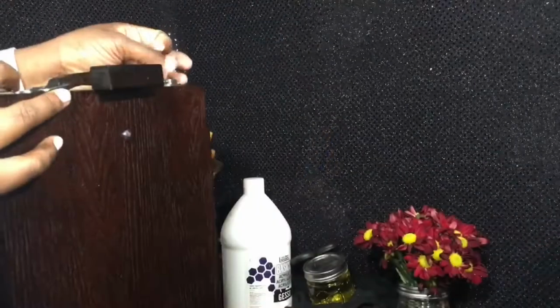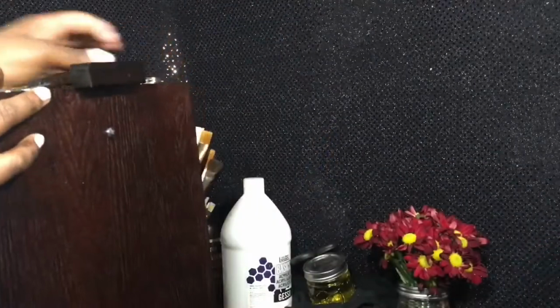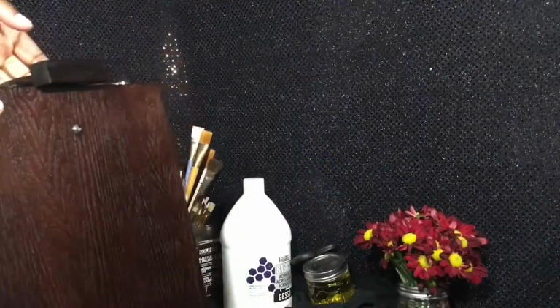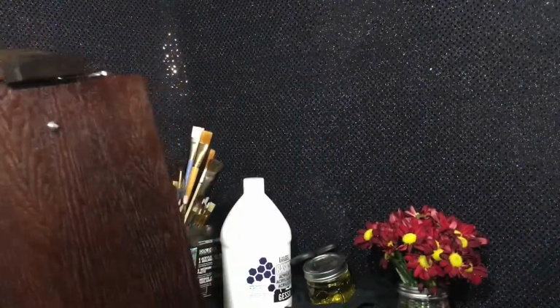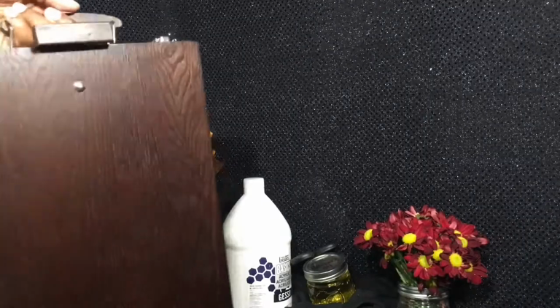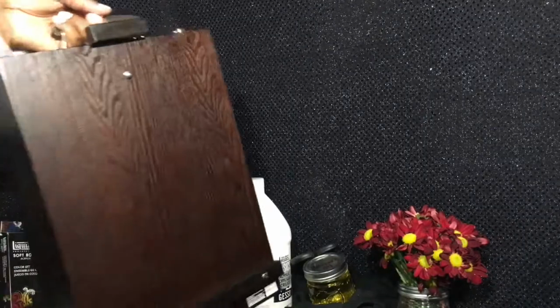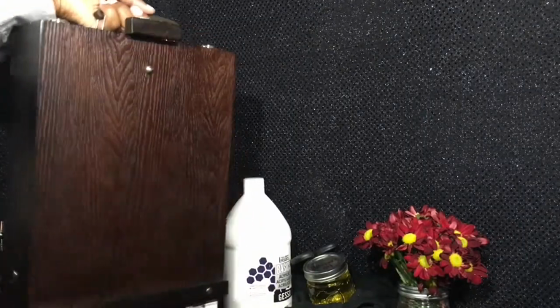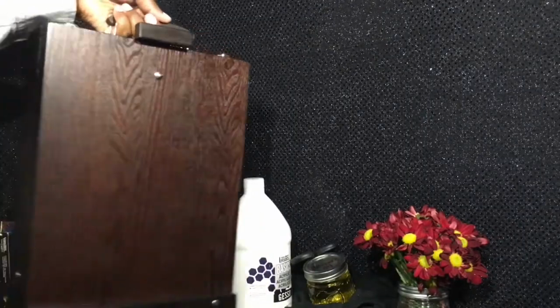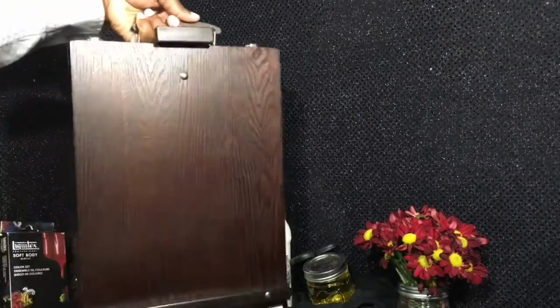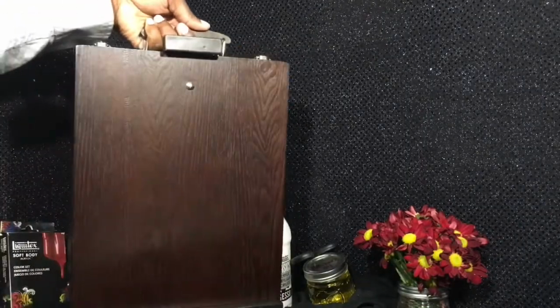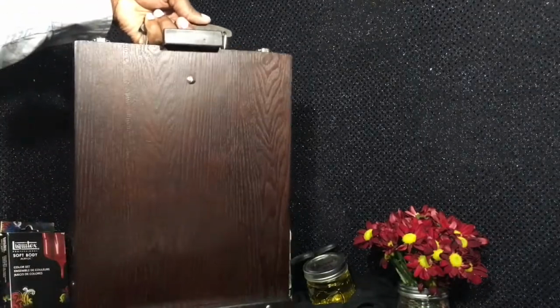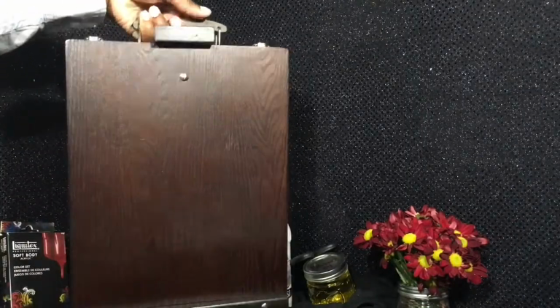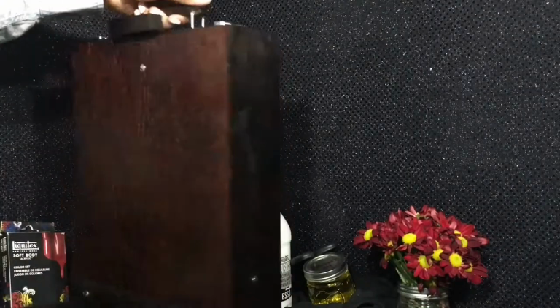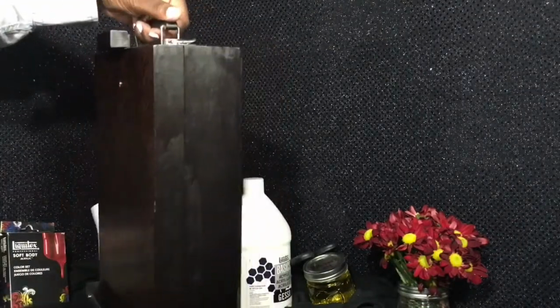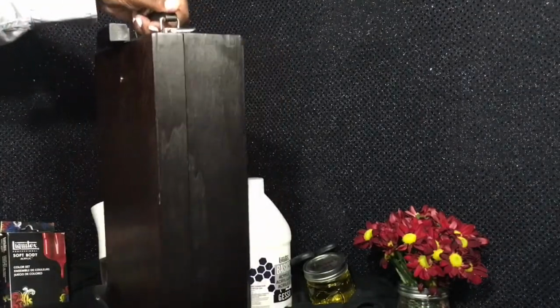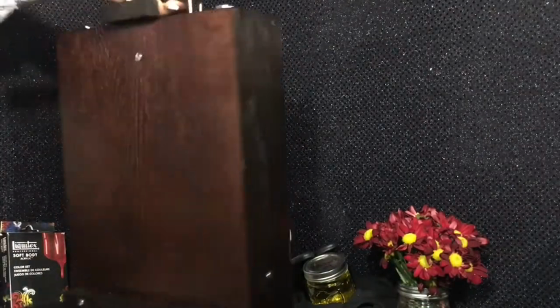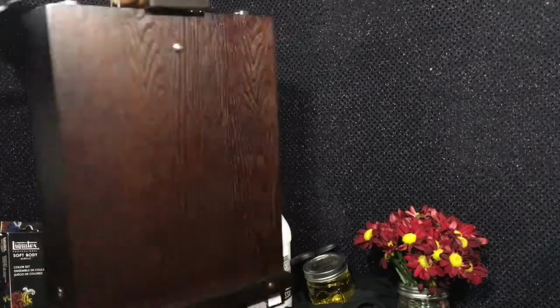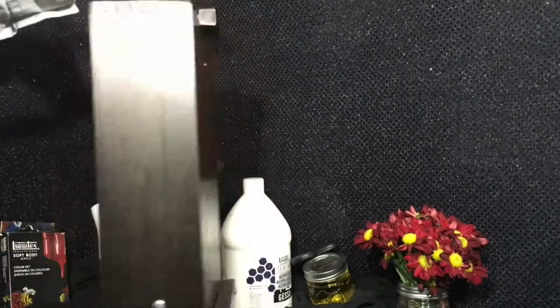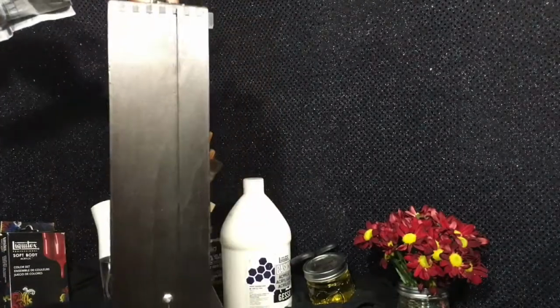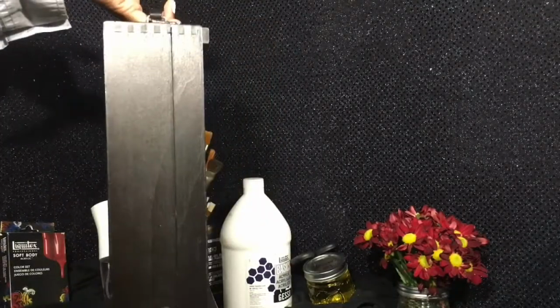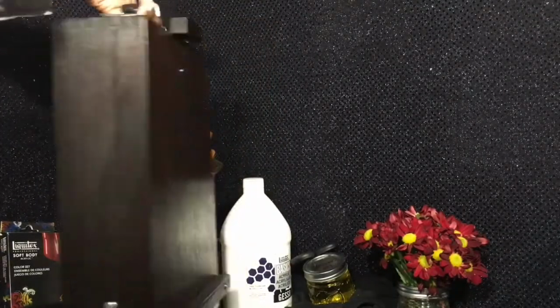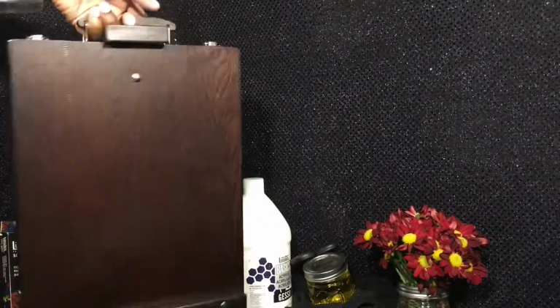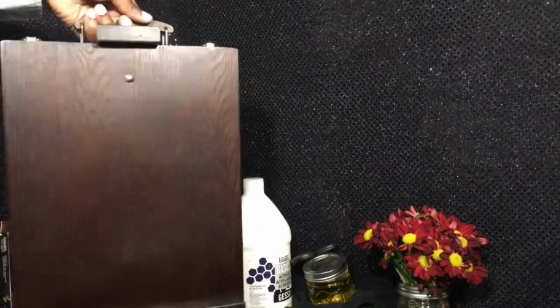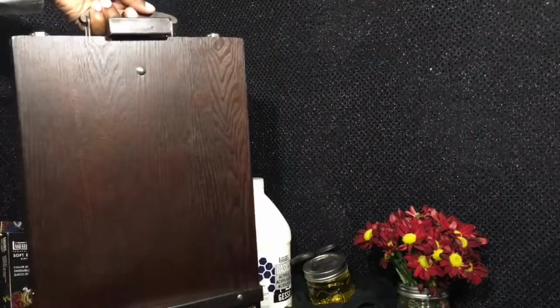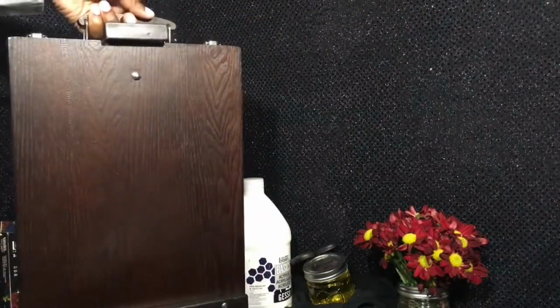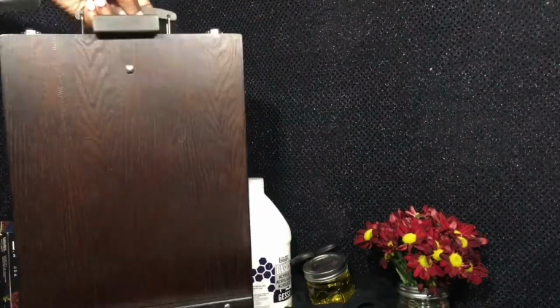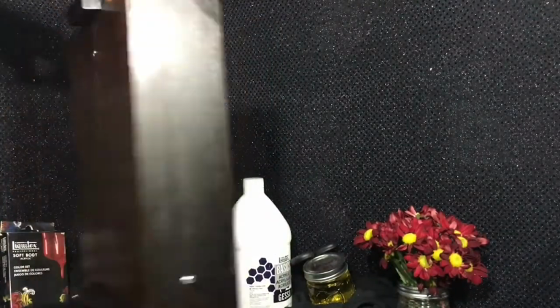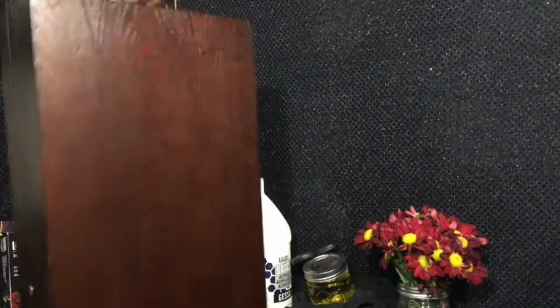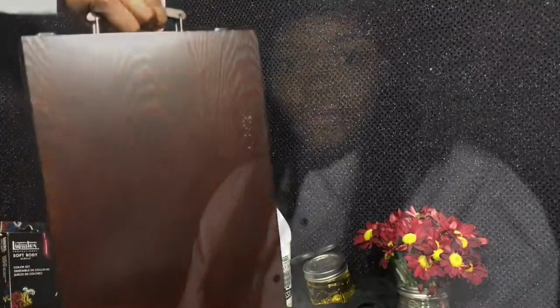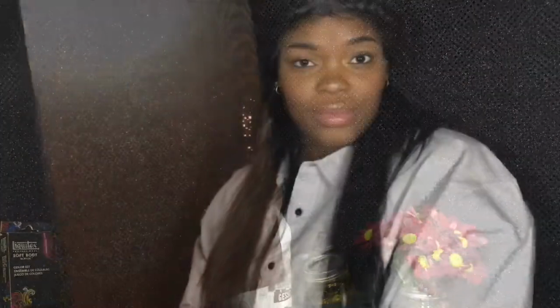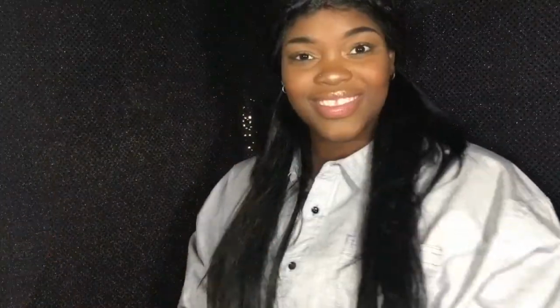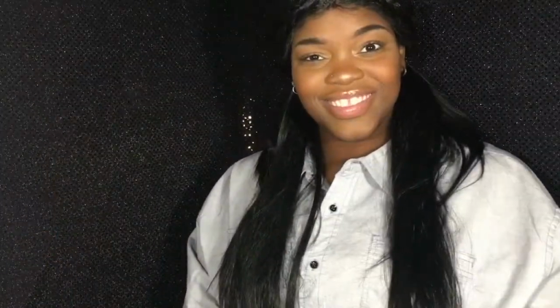This is again the art box I picked up at Michael's. I'm pretty sure you can also order it online. If you do have this box or plan on buying it, let me know in the comments below. See you in the next video!